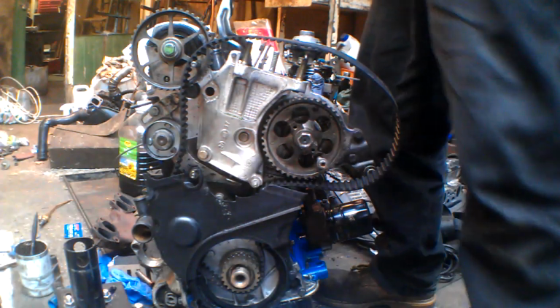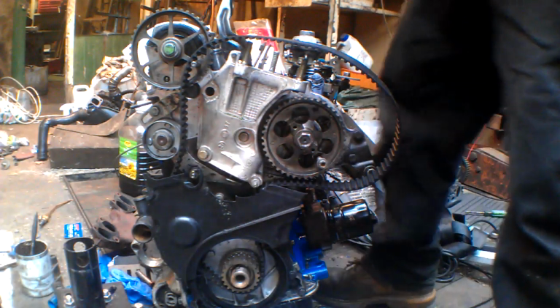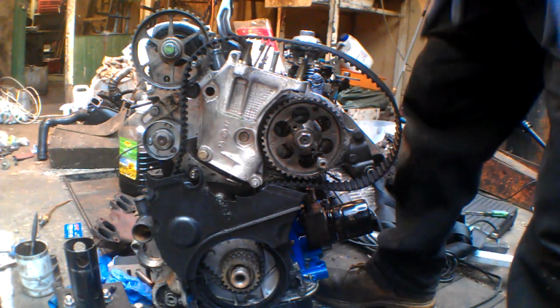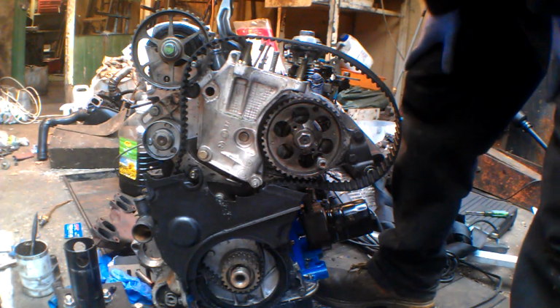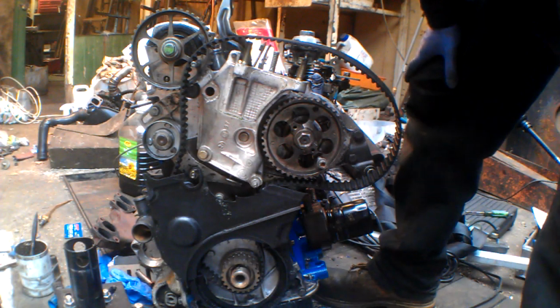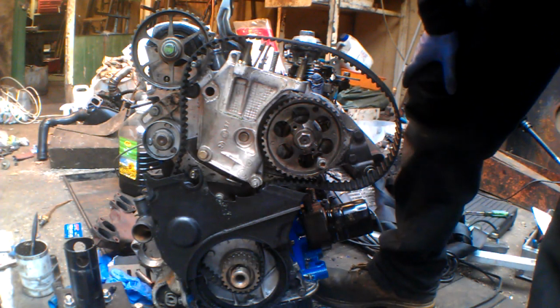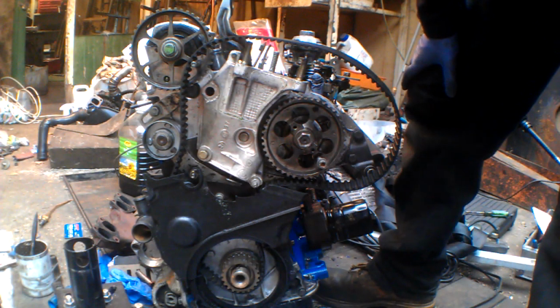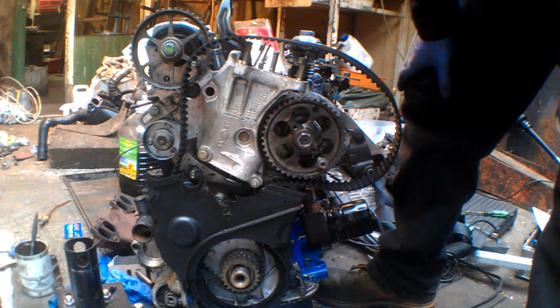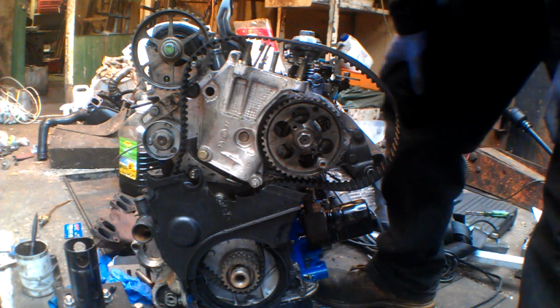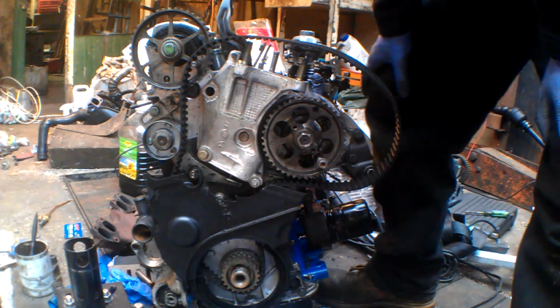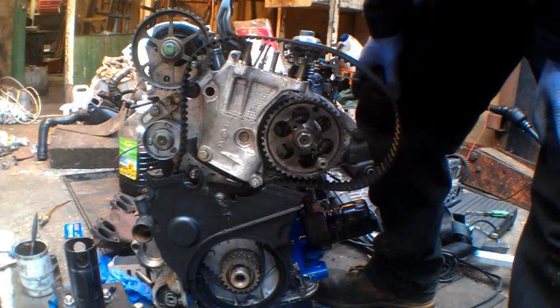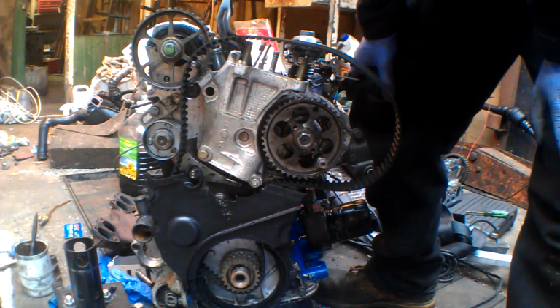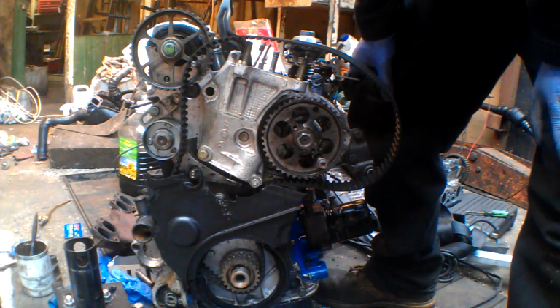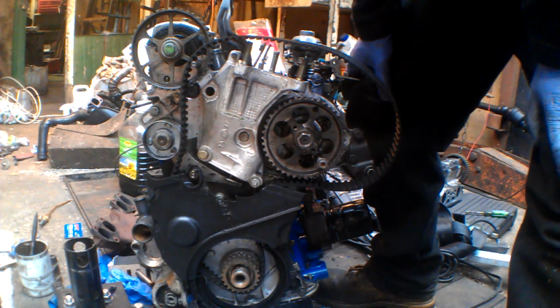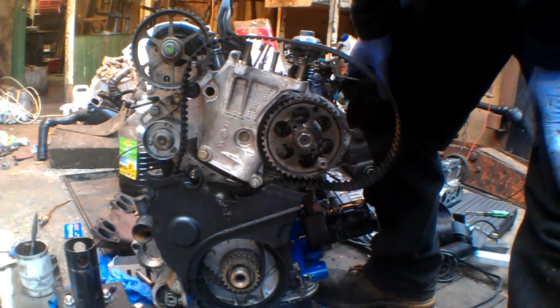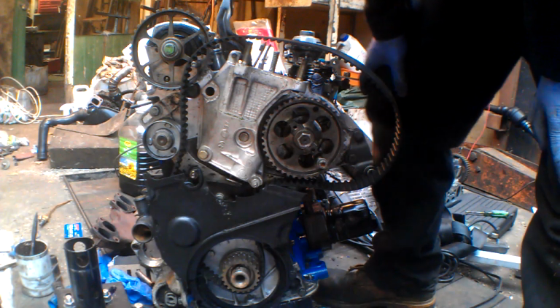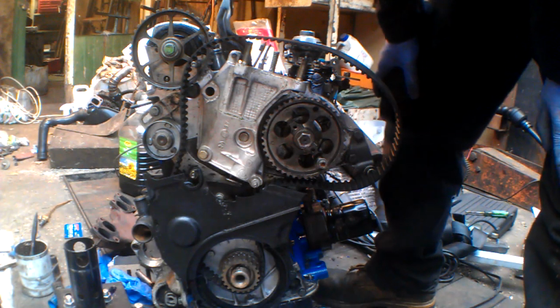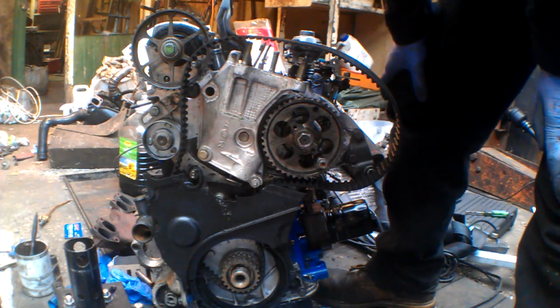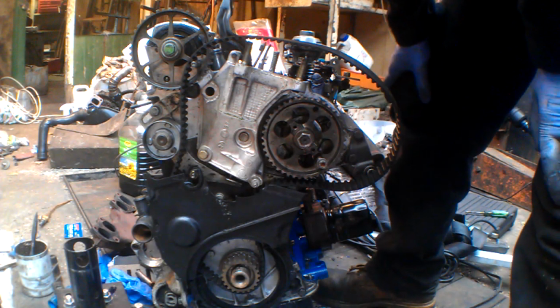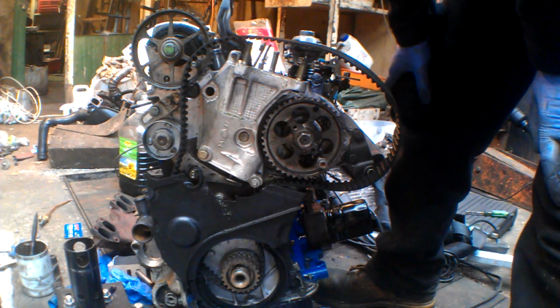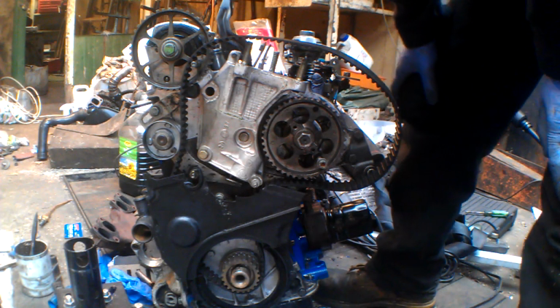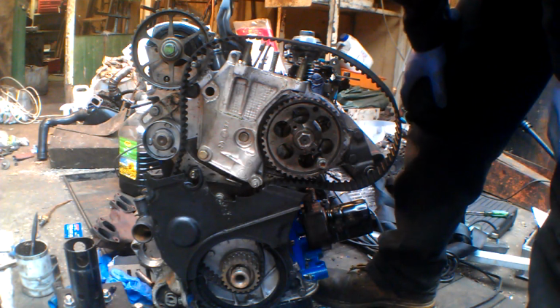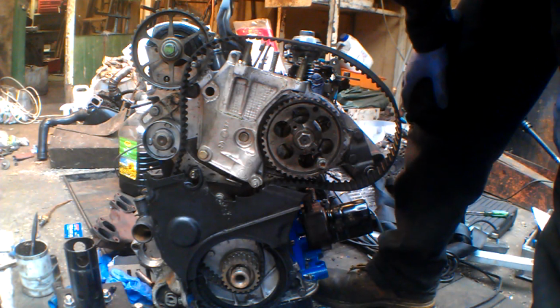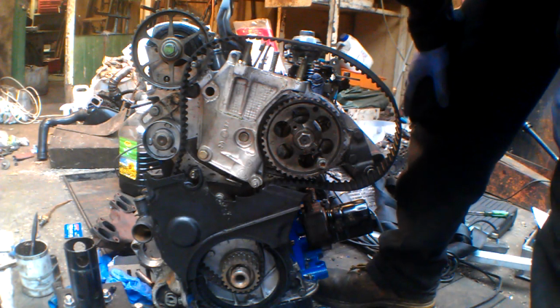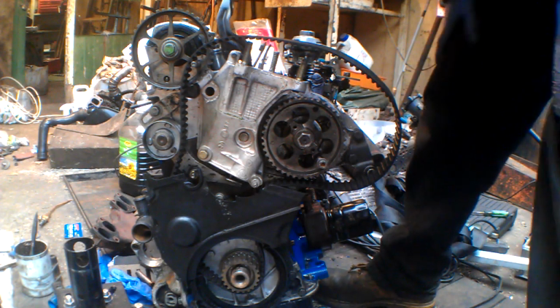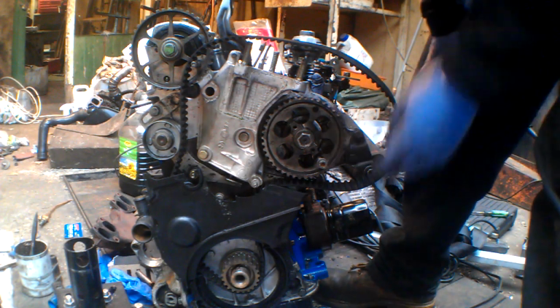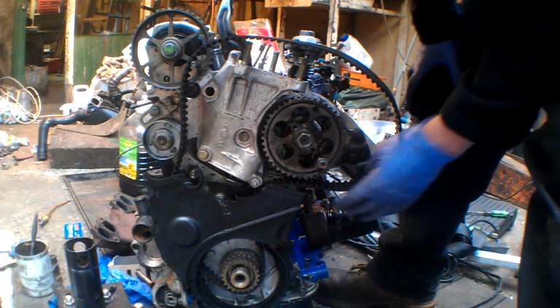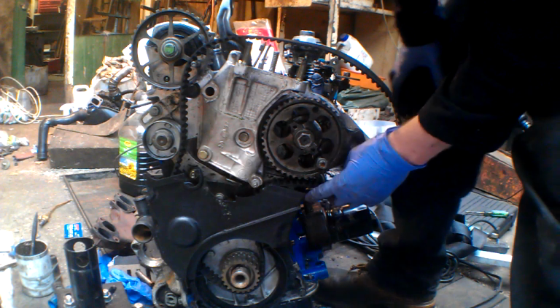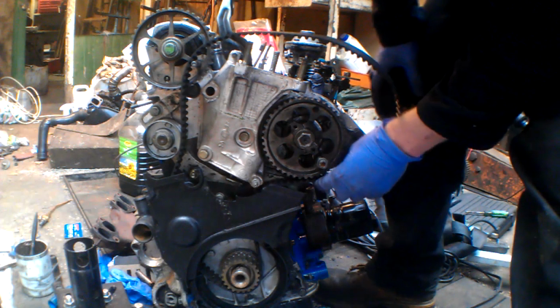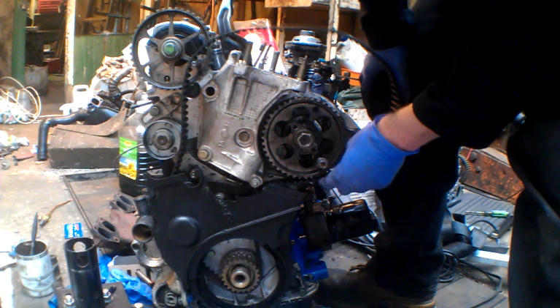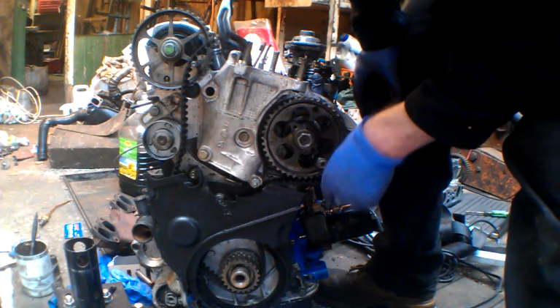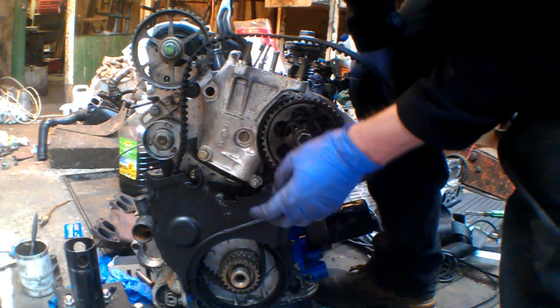I thought I'd make this video to show you how to properly time up a cam belt on an XUD engine, because a lot of people get confused the first time they do it.